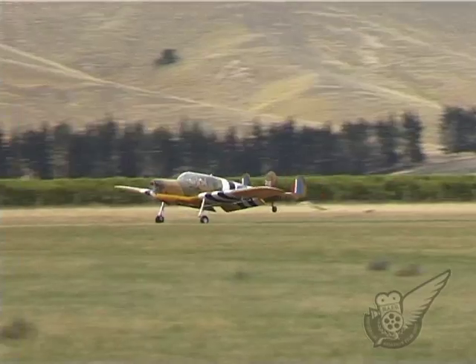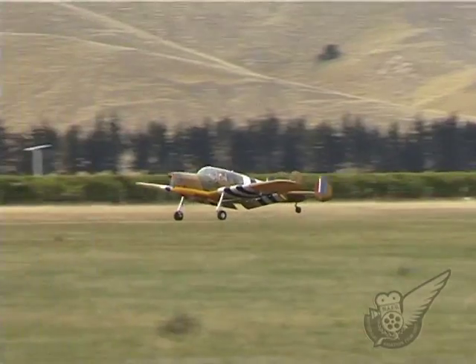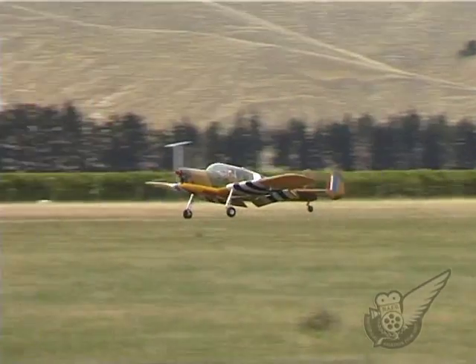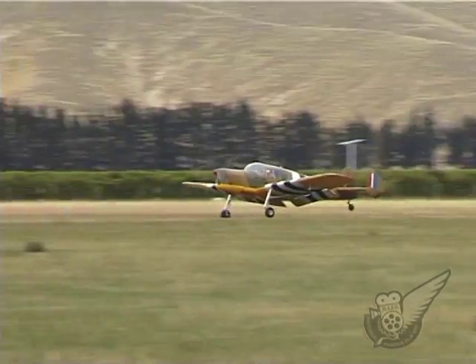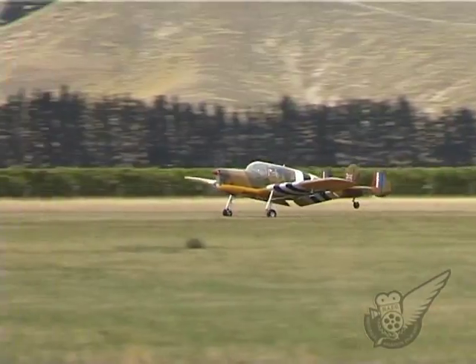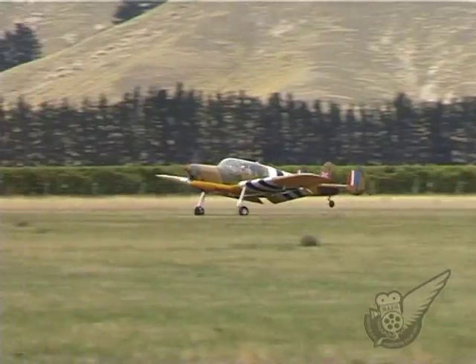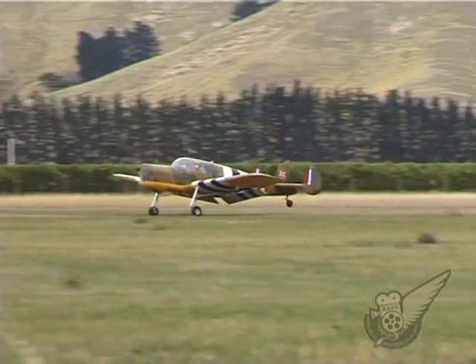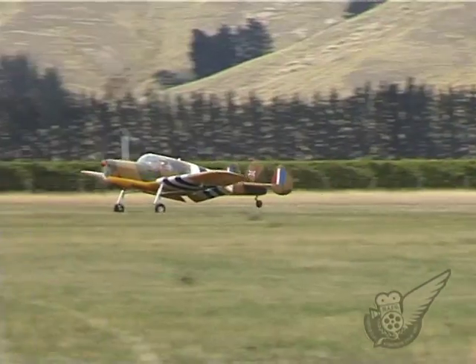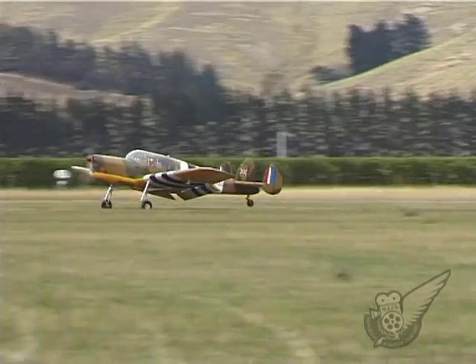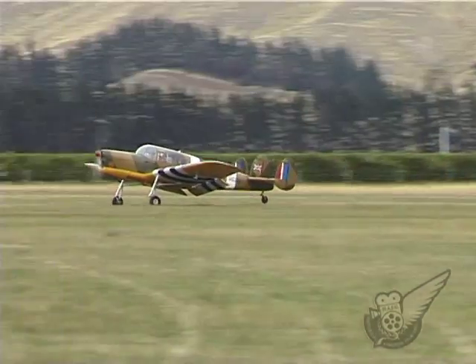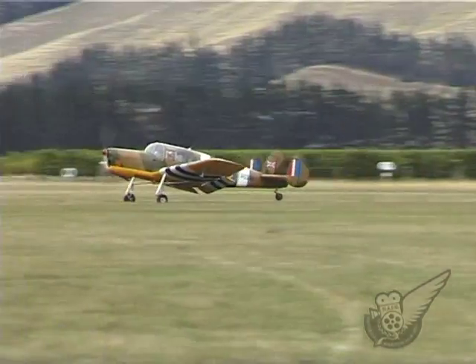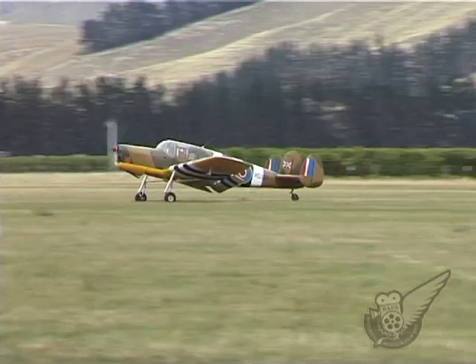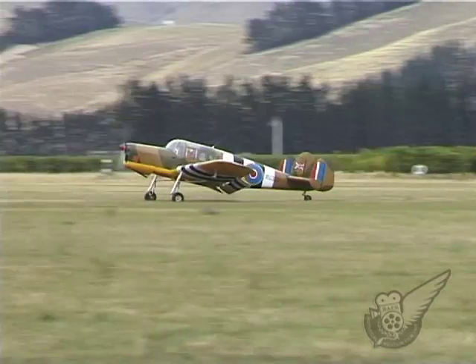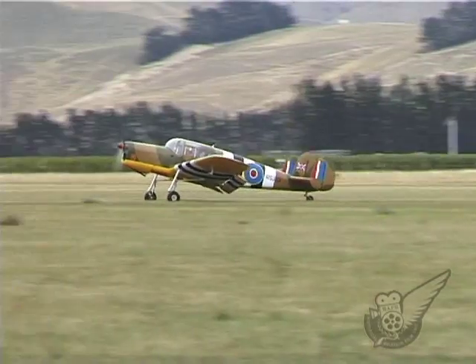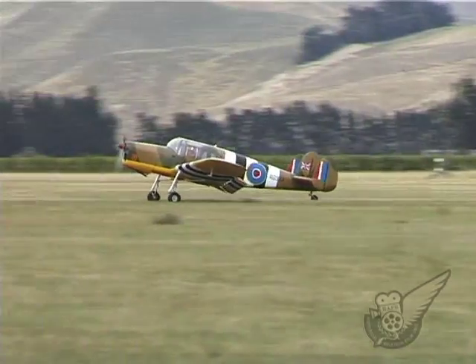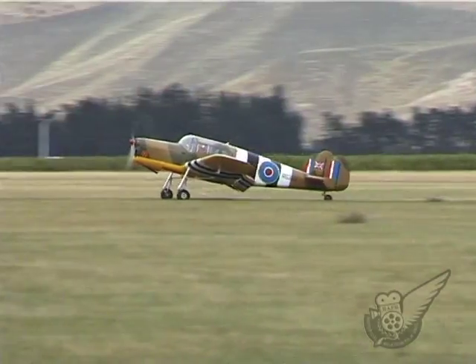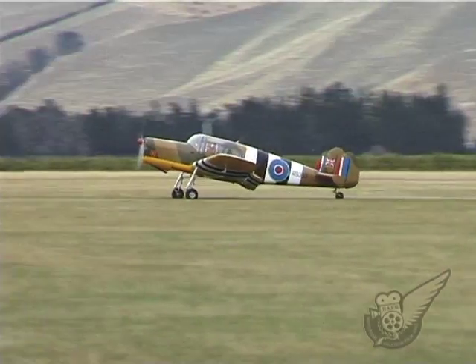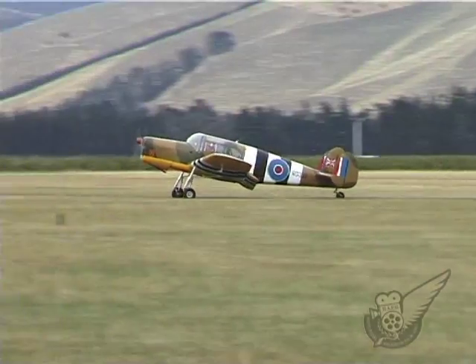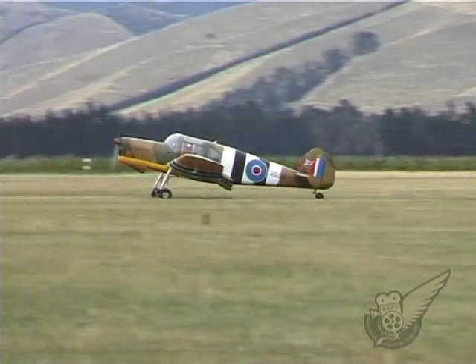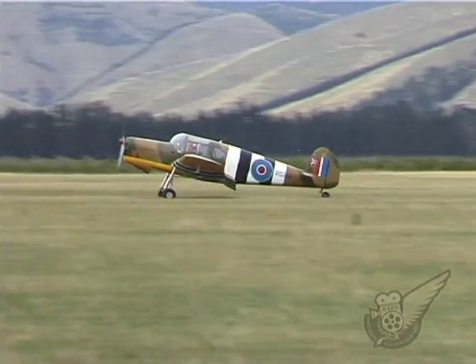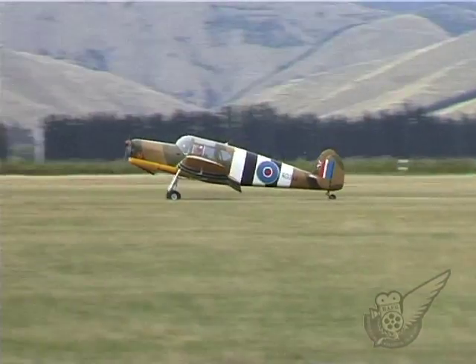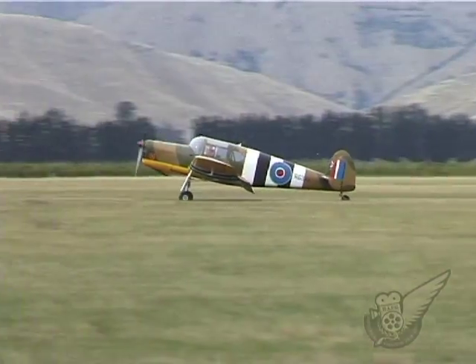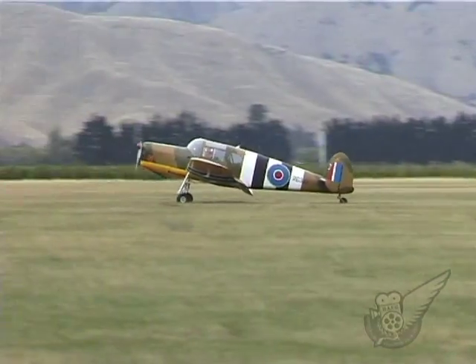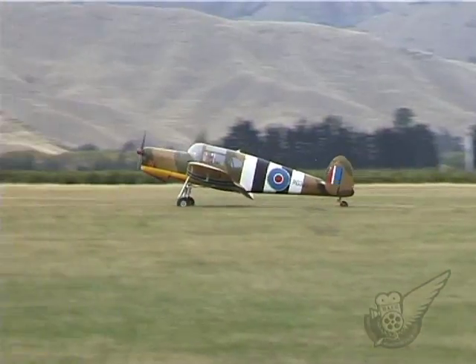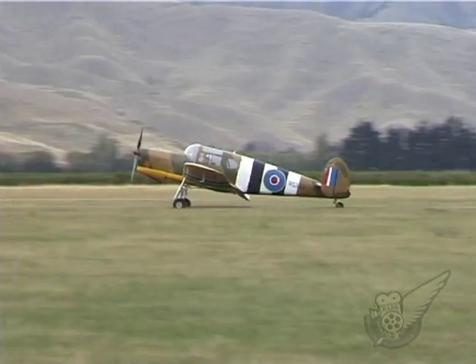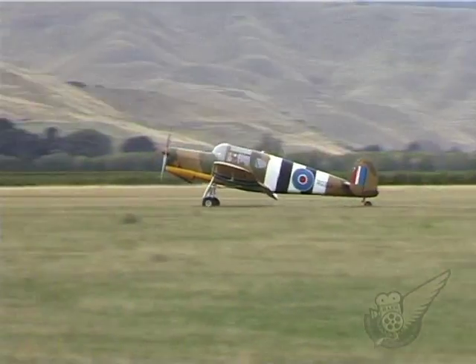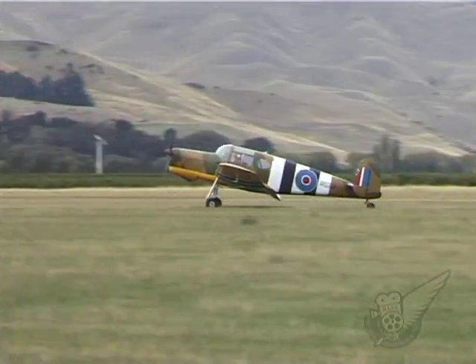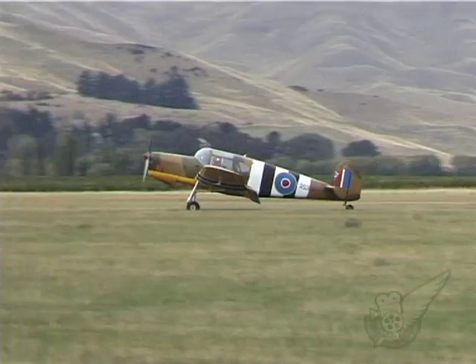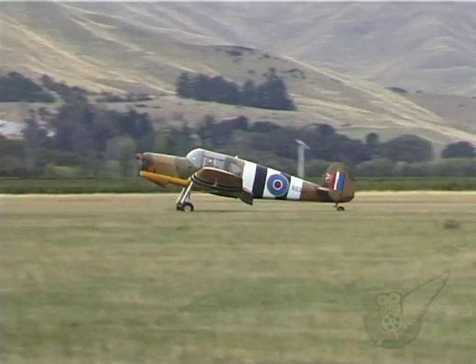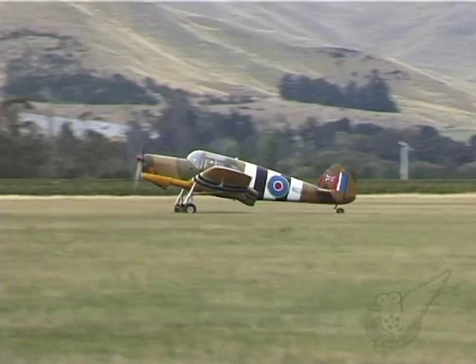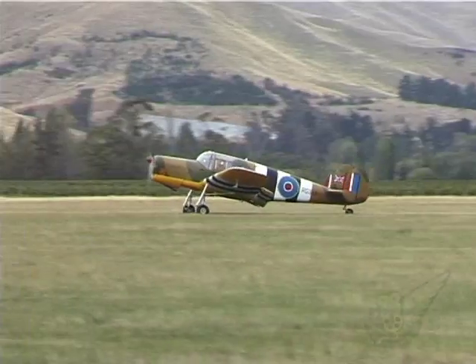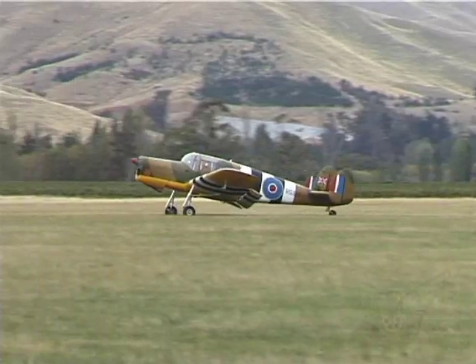In another link between Classic Fighters 2007 and the motion picture industry, a Messenger featured in a brief cameo role in the 1964 movie 633 Squadron.